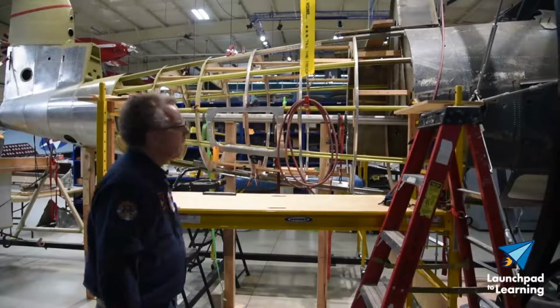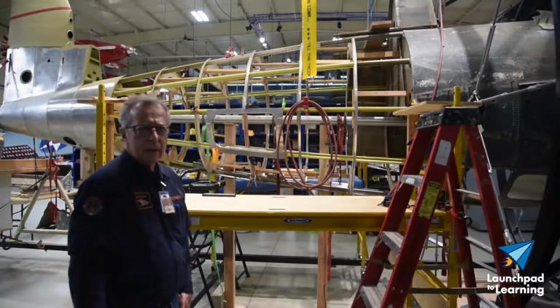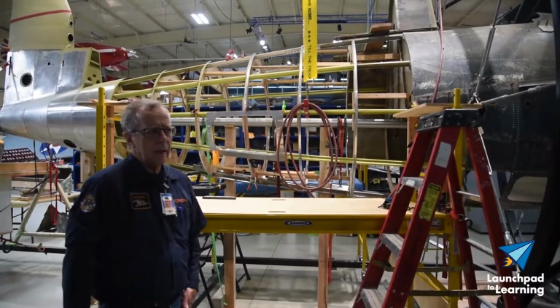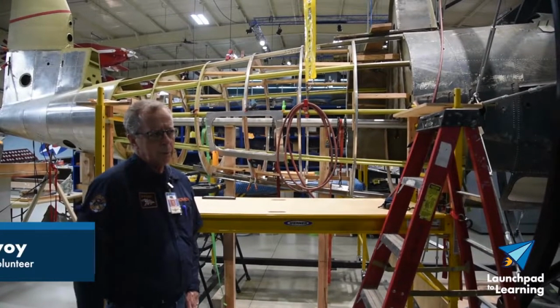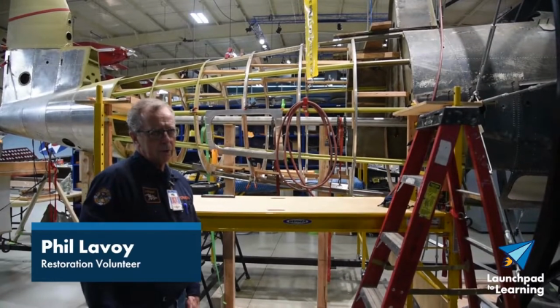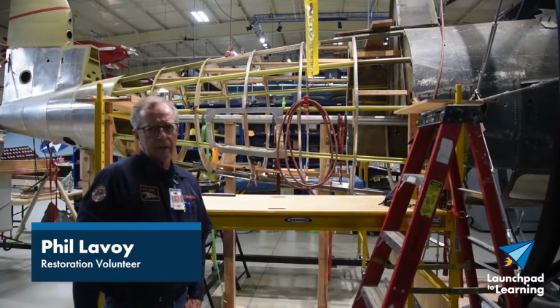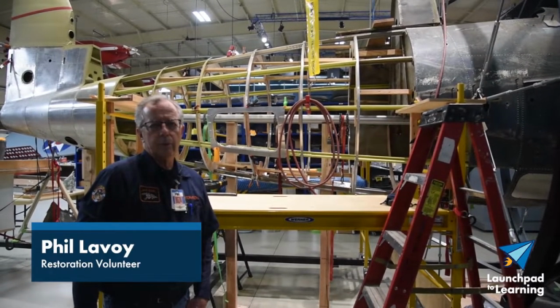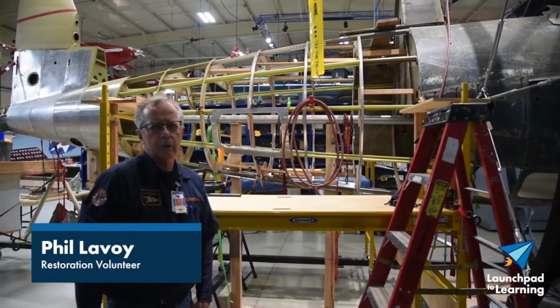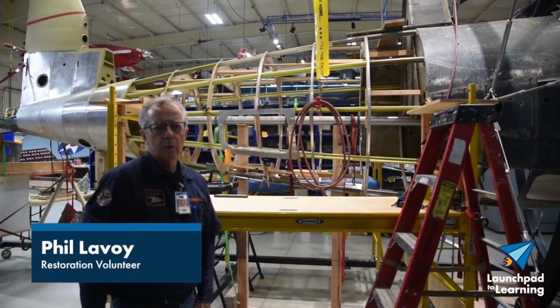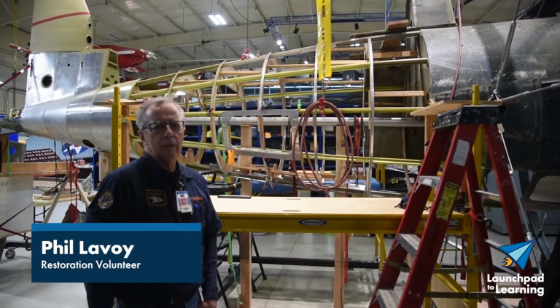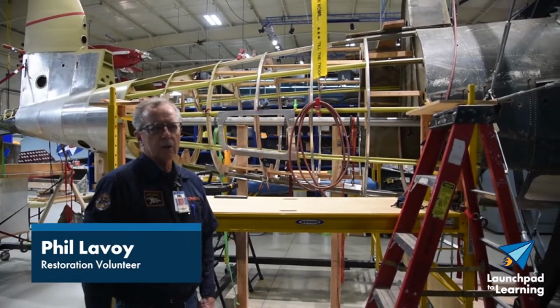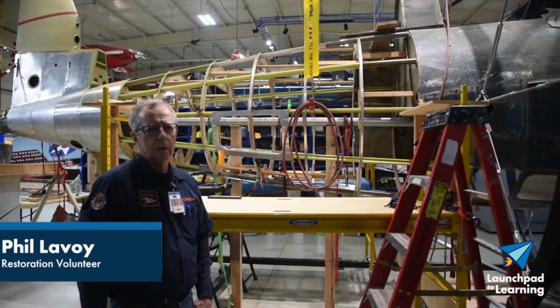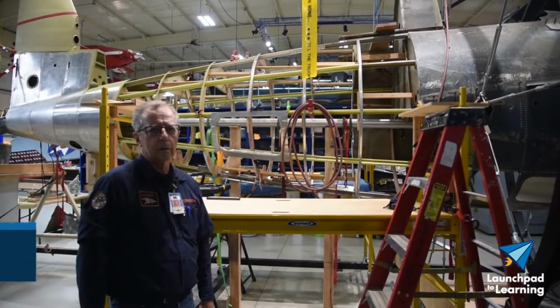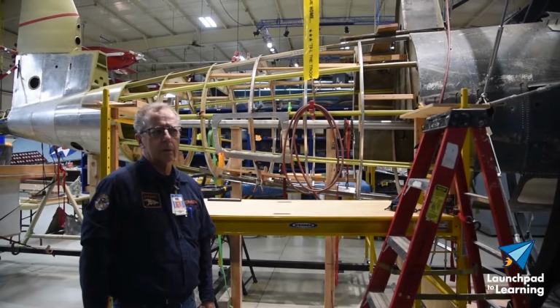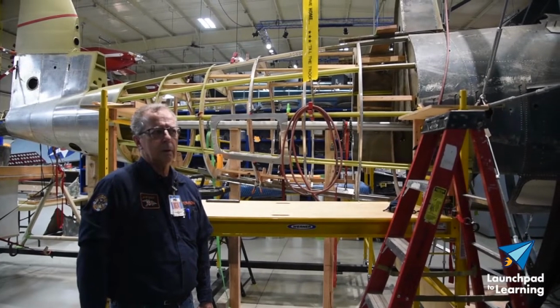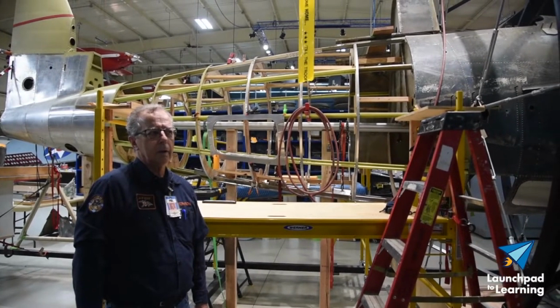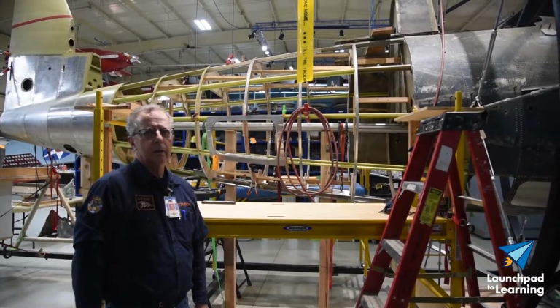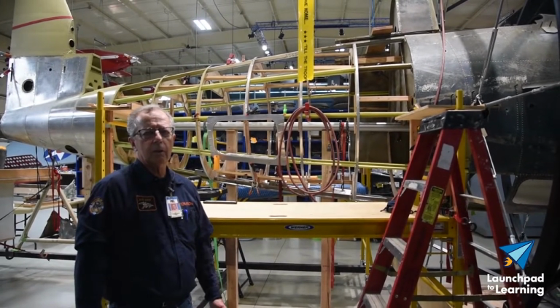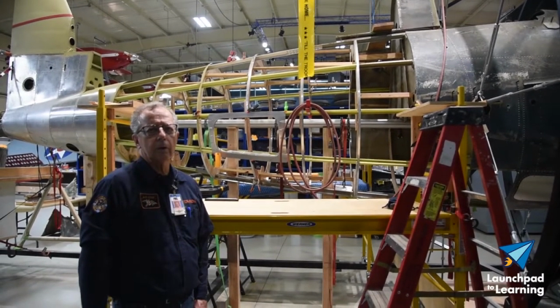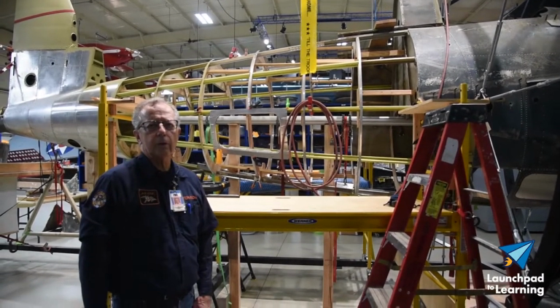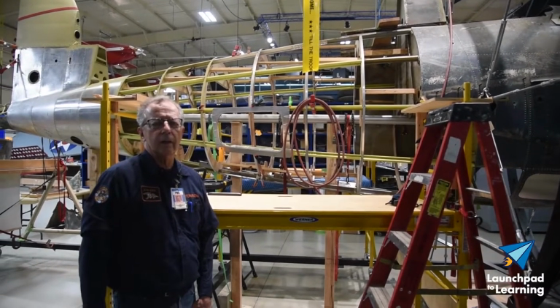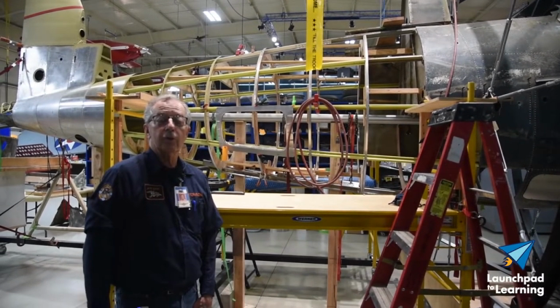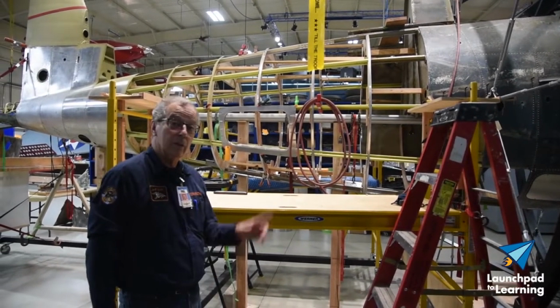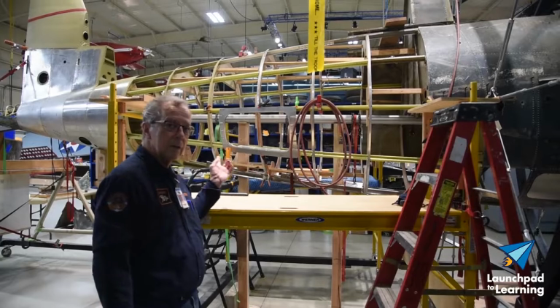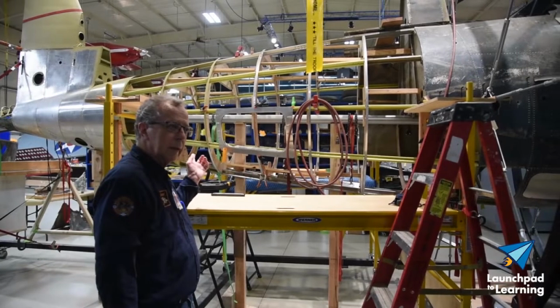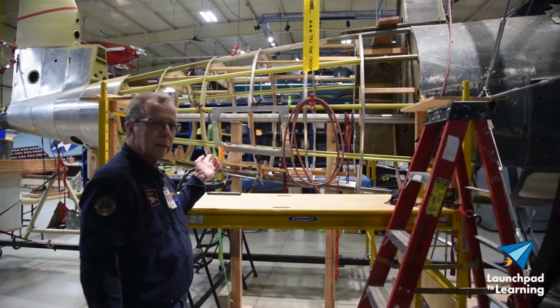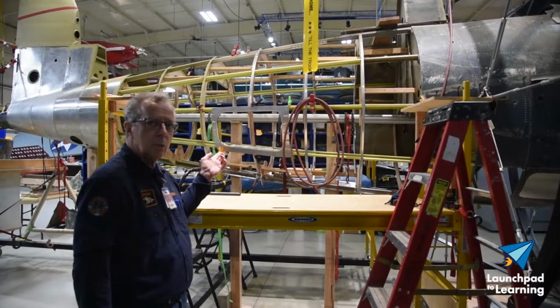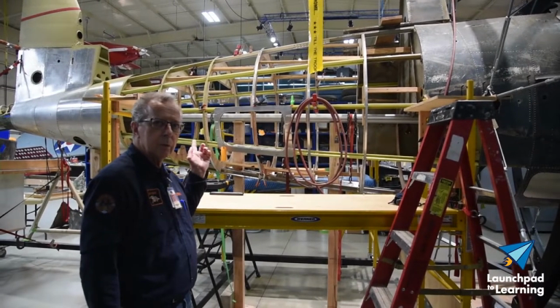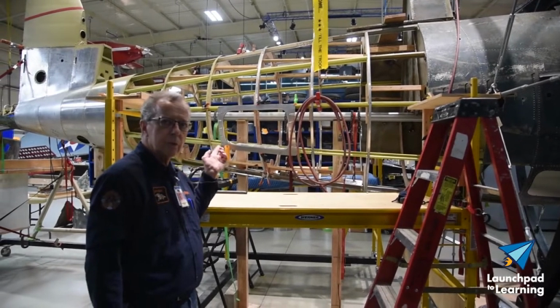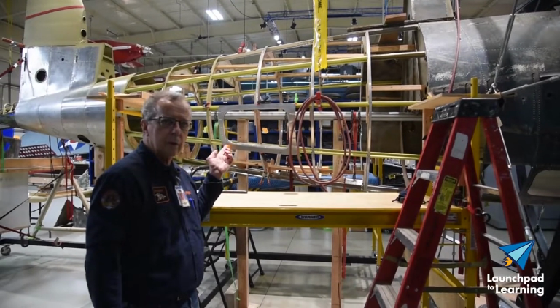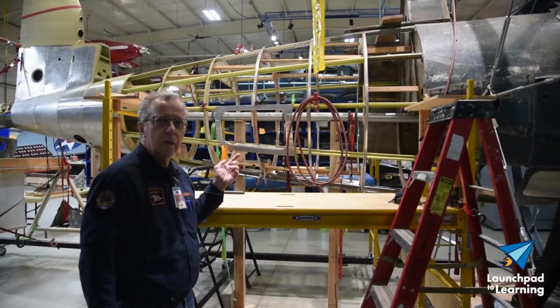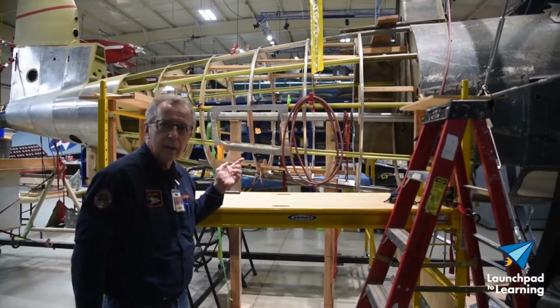A lot of times I ask visitors and guests that come through here, do you have any questions? And they go no, because they don't know what they don't know. So I say, would you like to know how this airplane got like this and what we're doing to restore it? And they go, yeah.